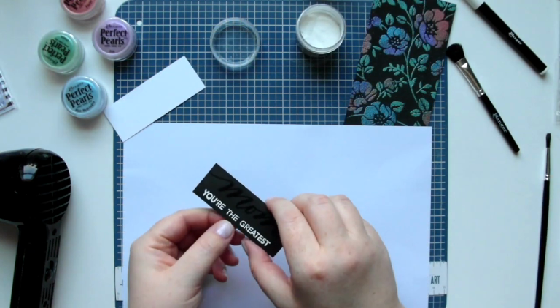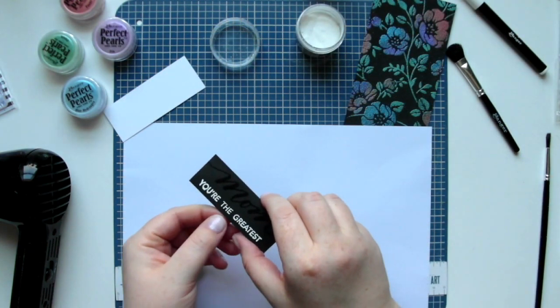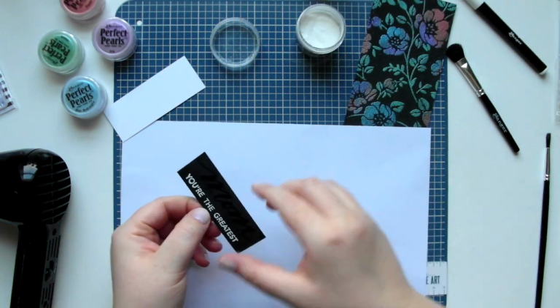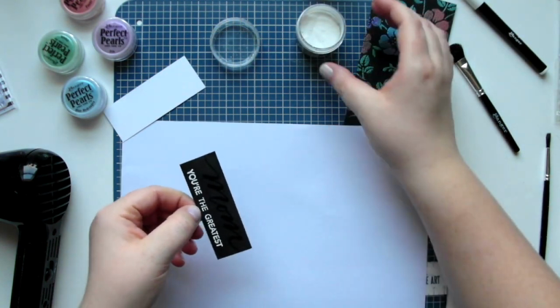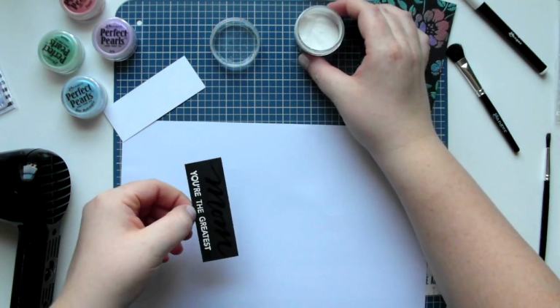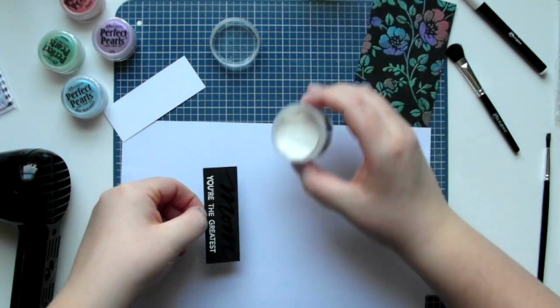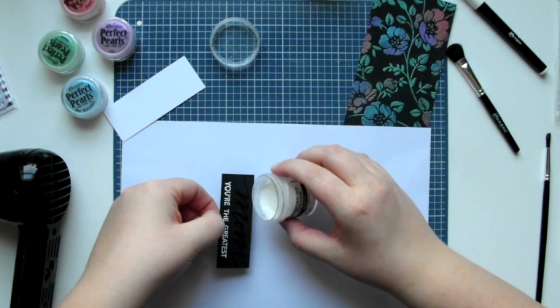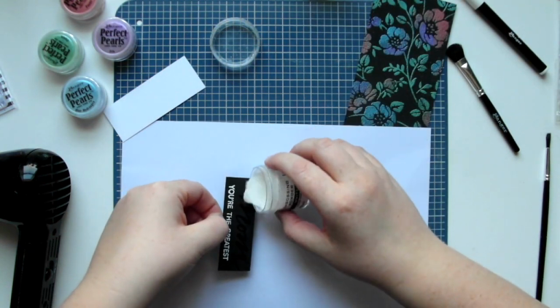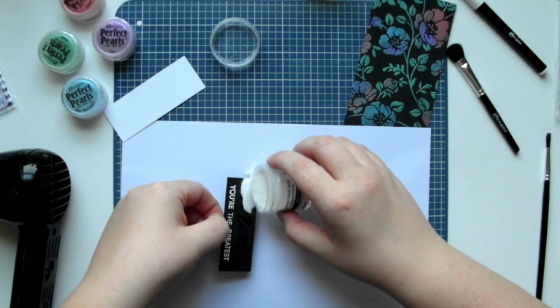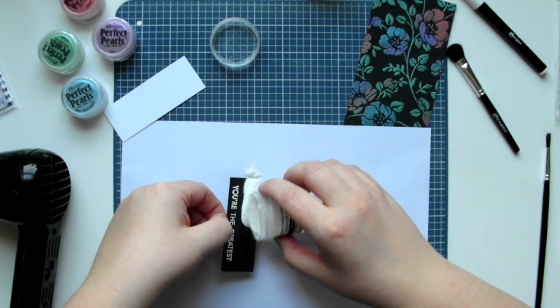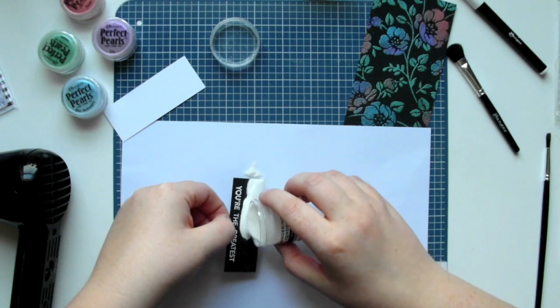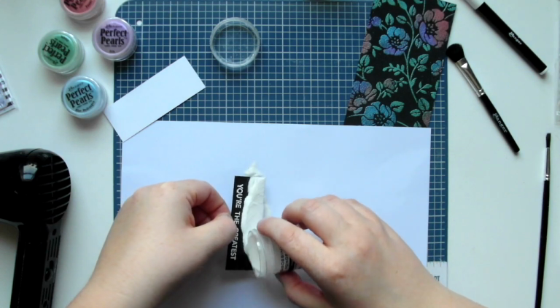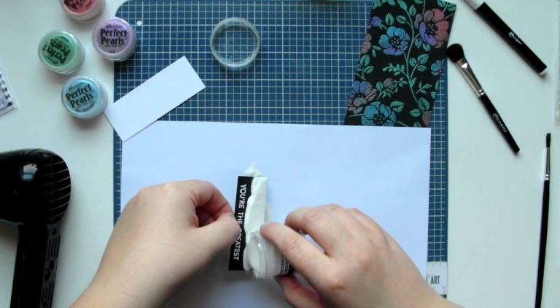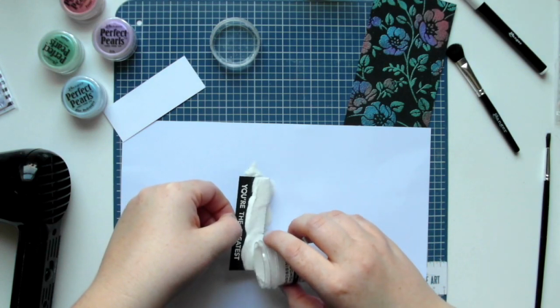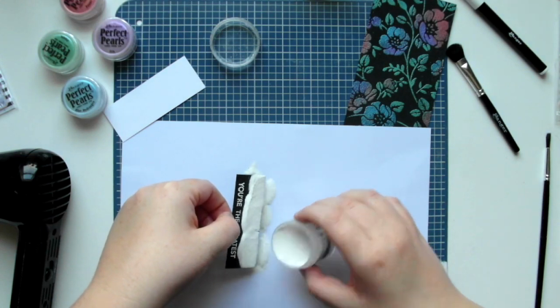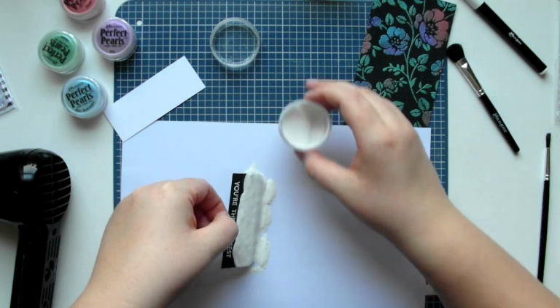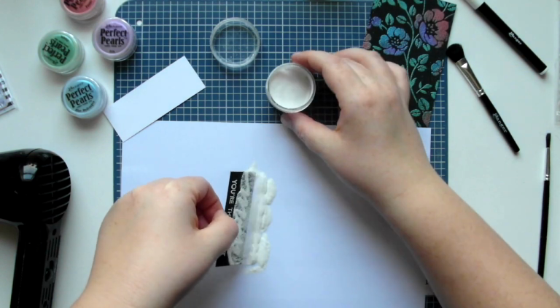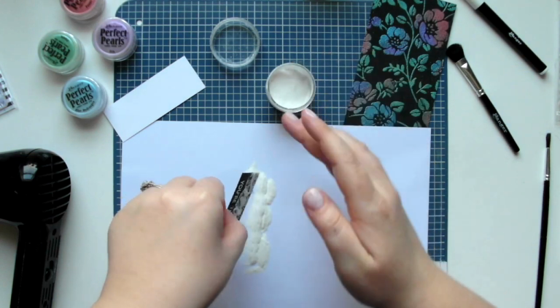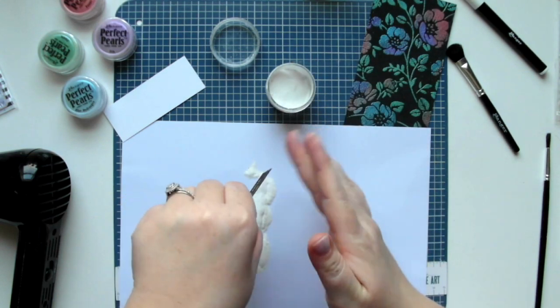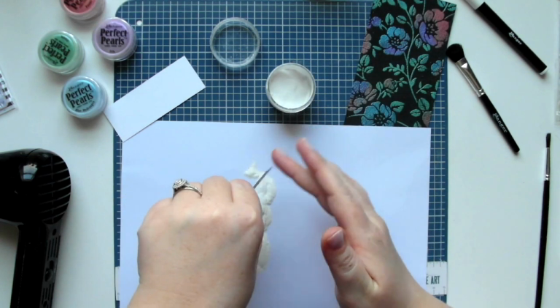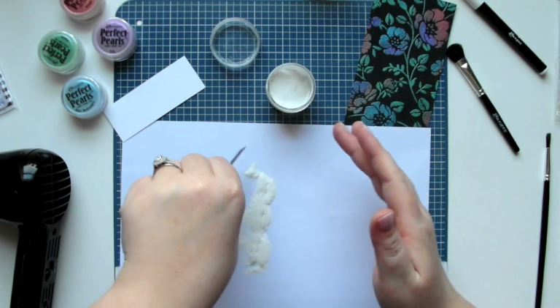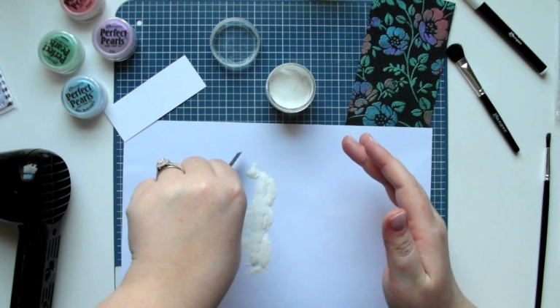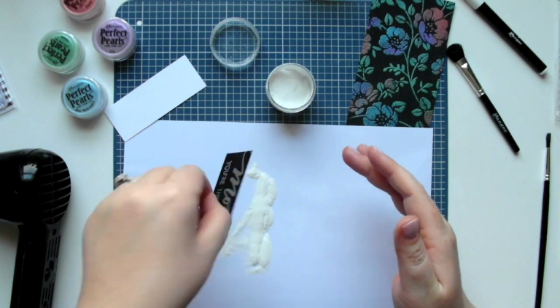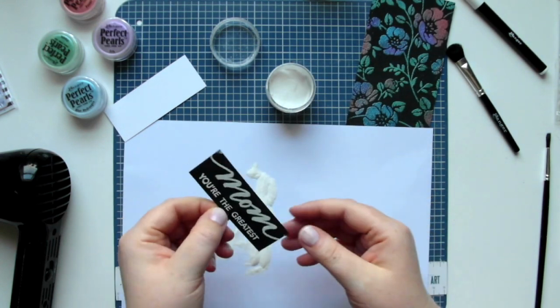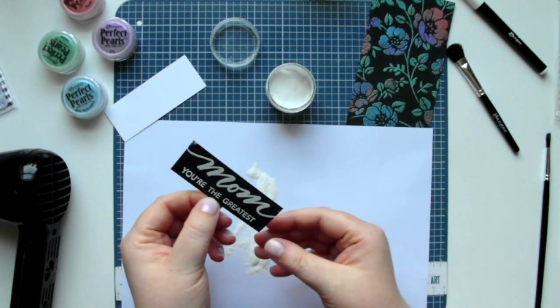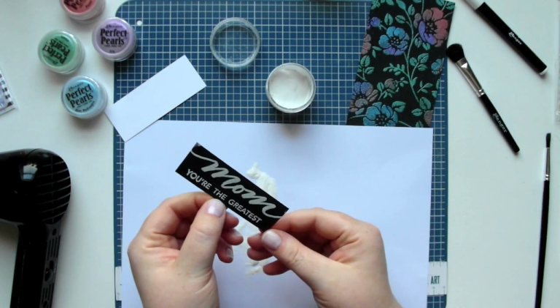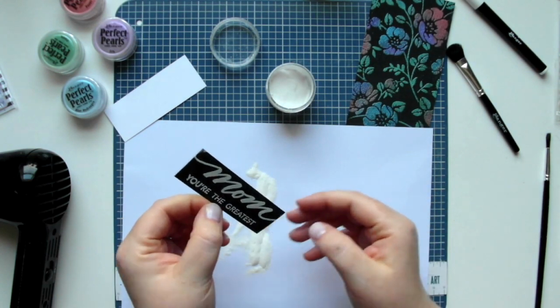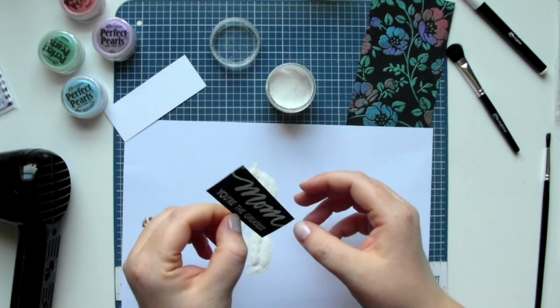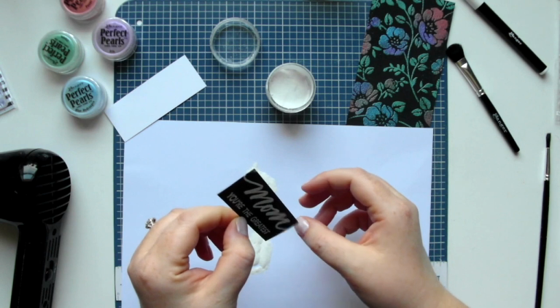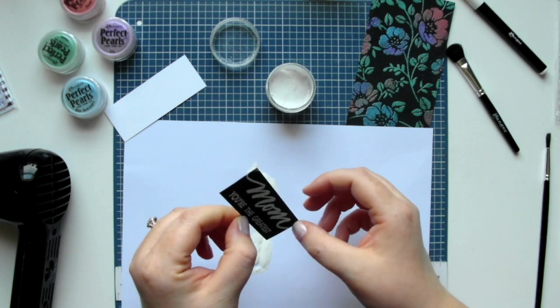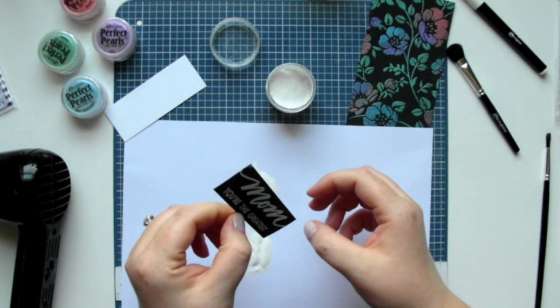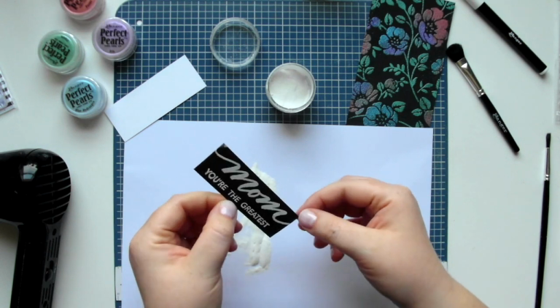Using the same technique I used for the stamped sentiment, I'm now applying the white embossing powder over the hand lettered section of the sentiment.